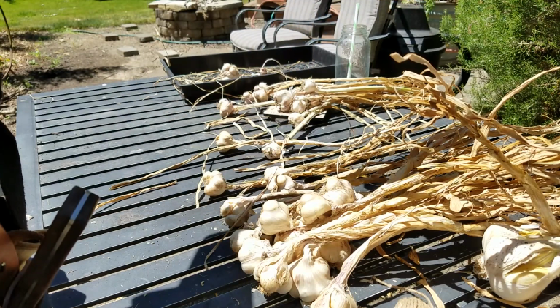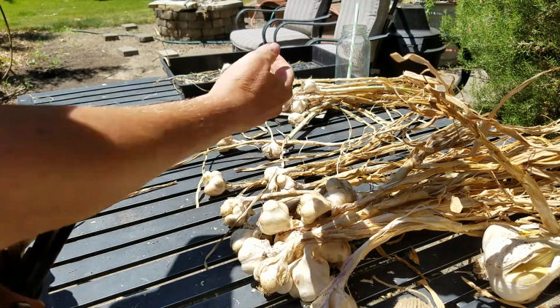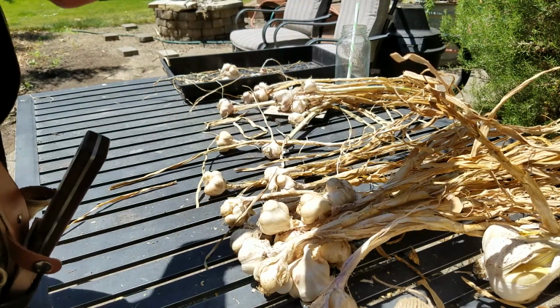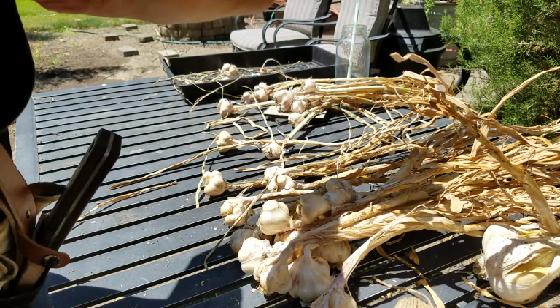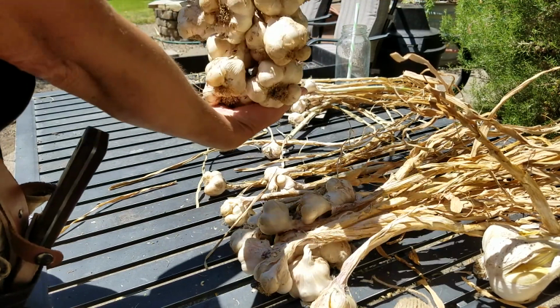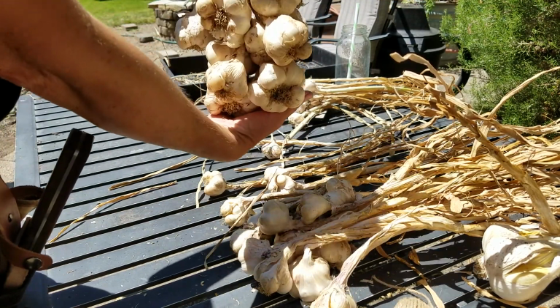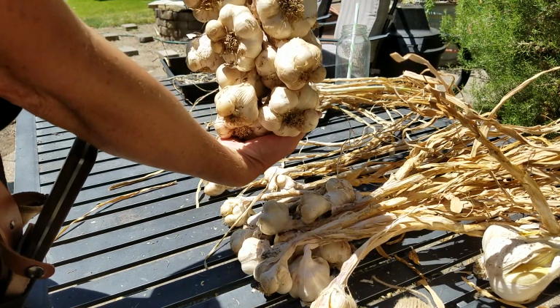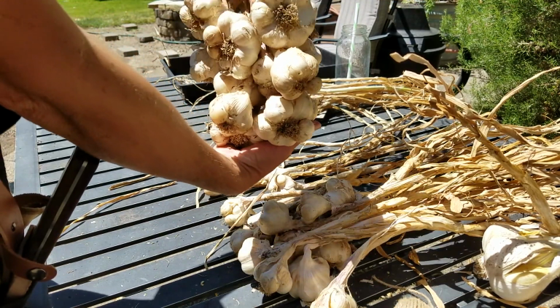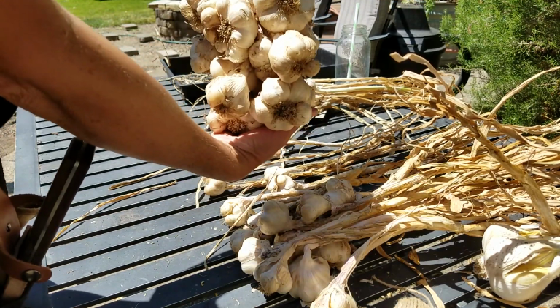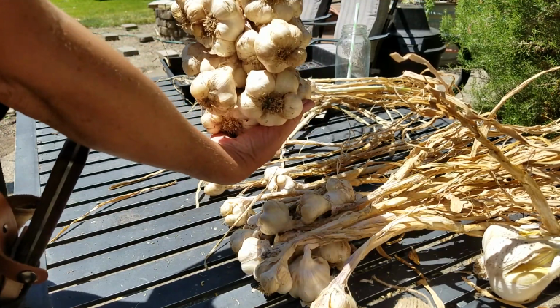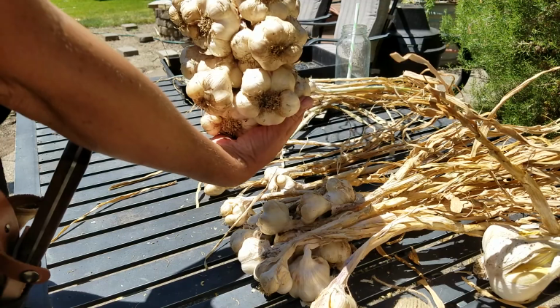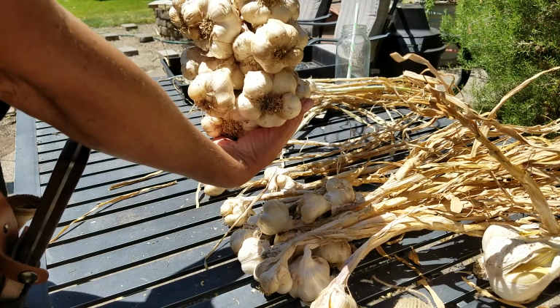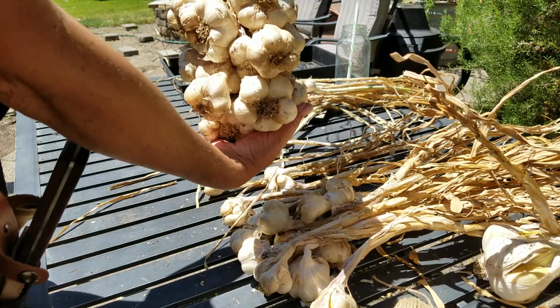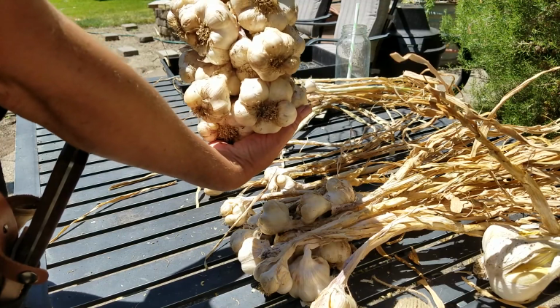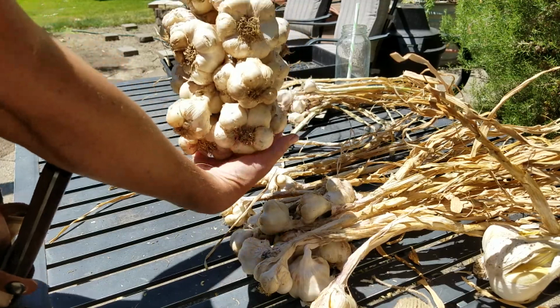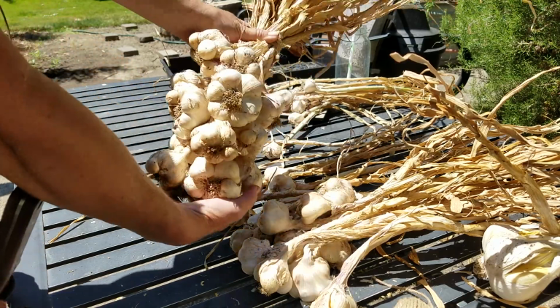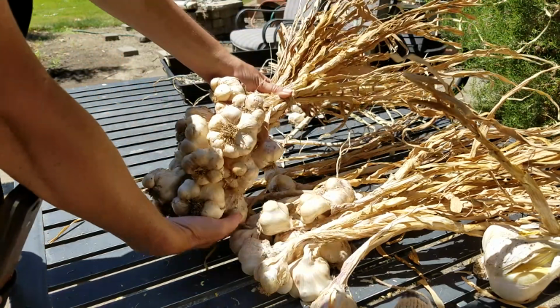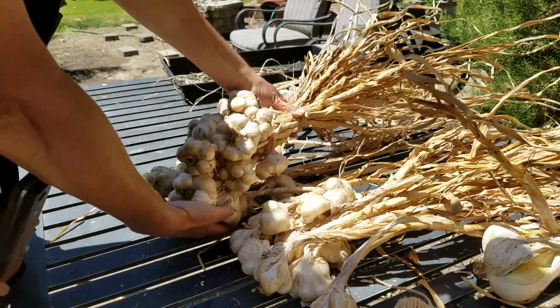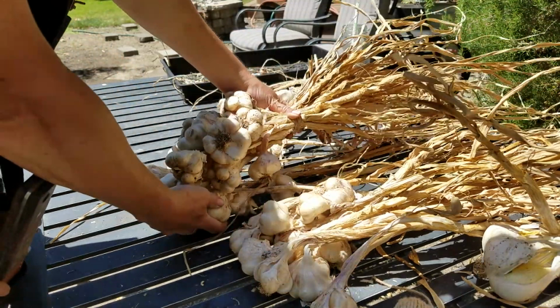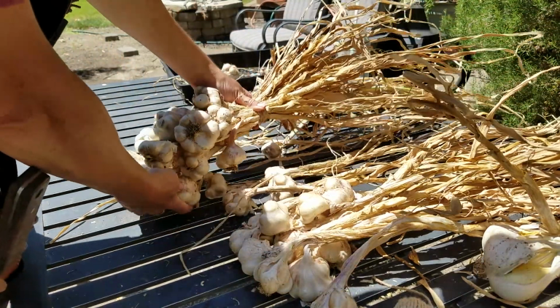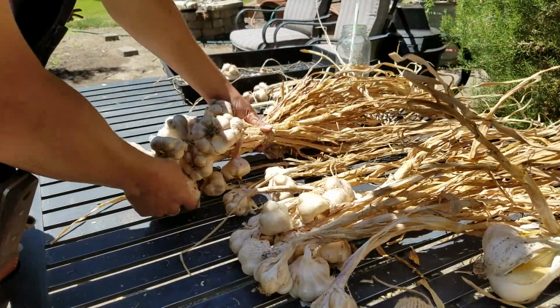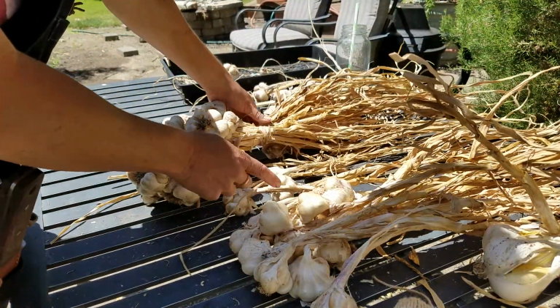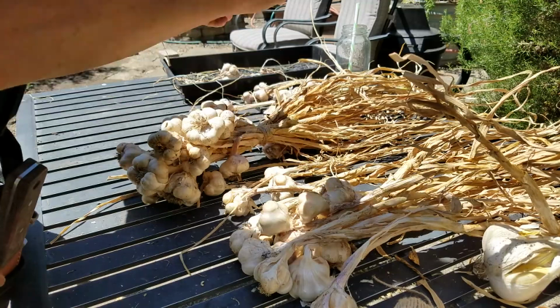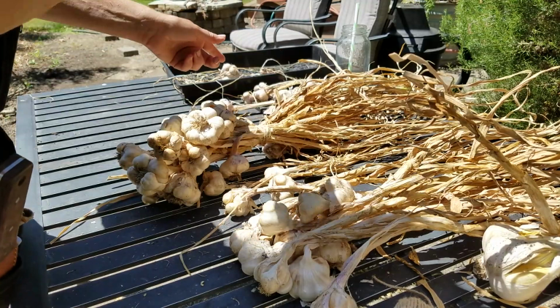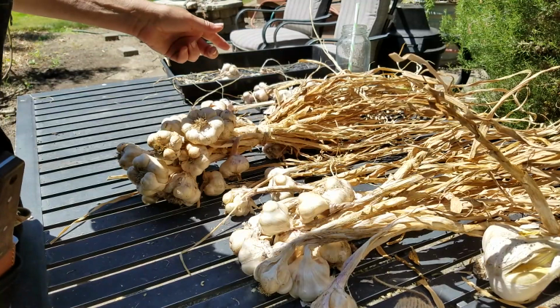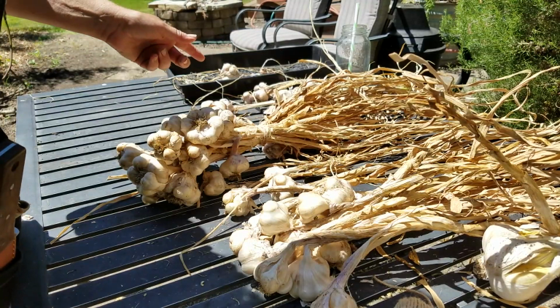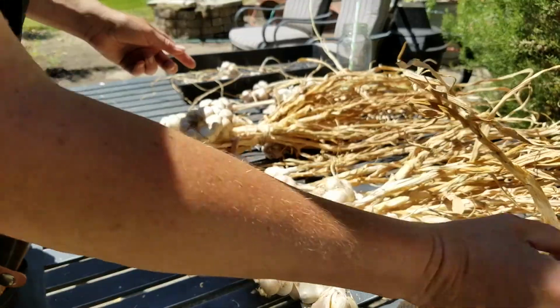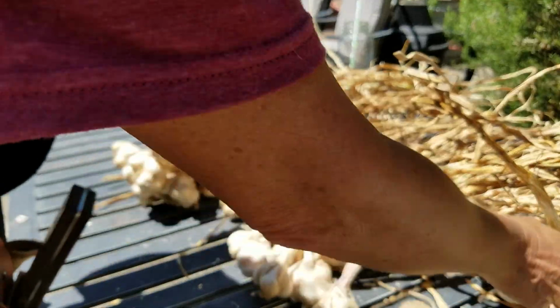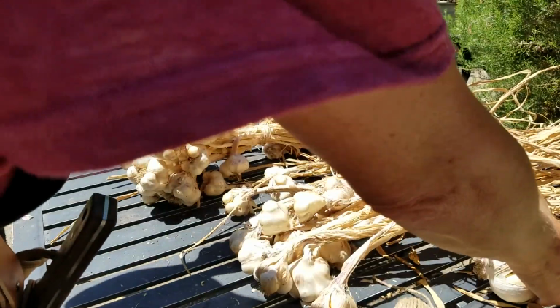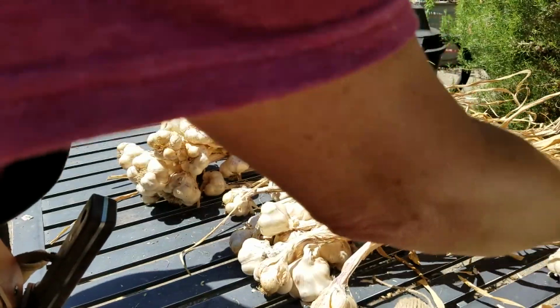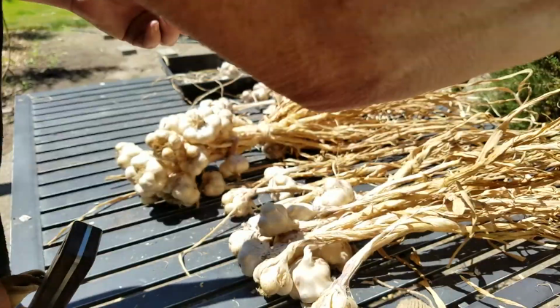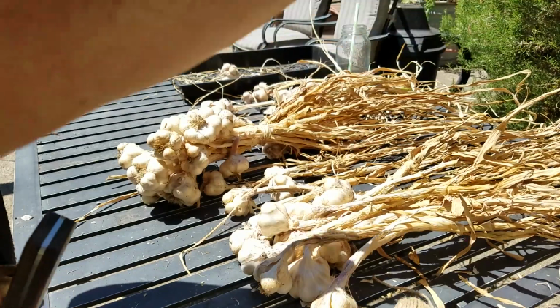It's gorgeous. I'll save some of the bulbs to plant in the fall this year for next year.